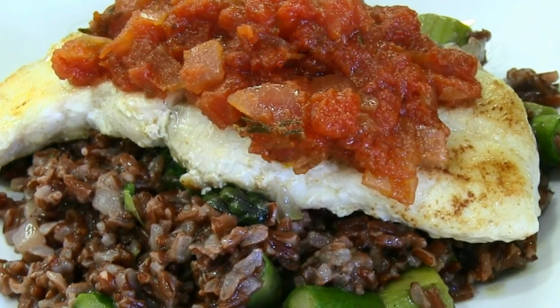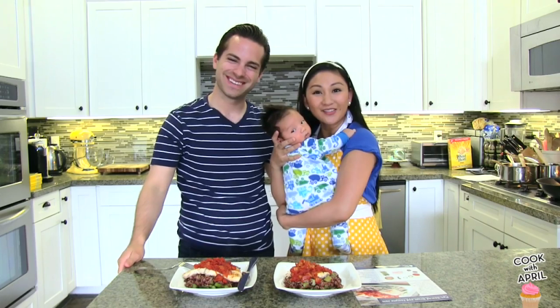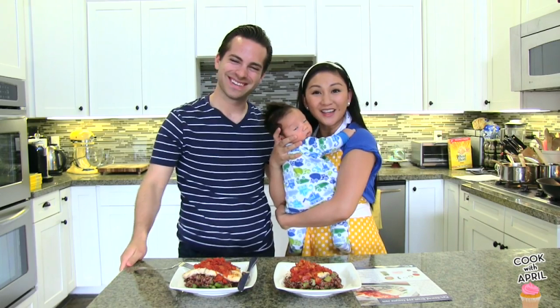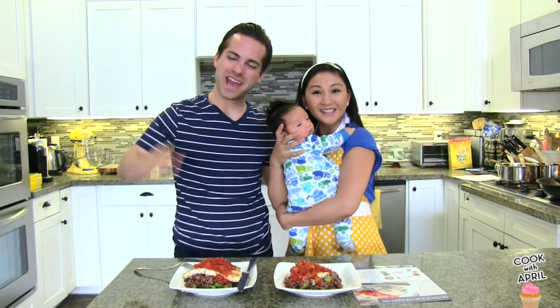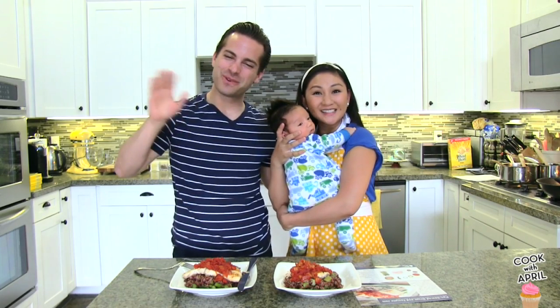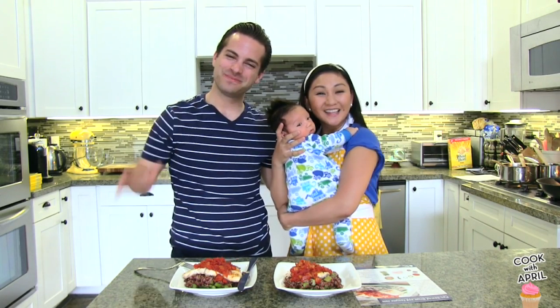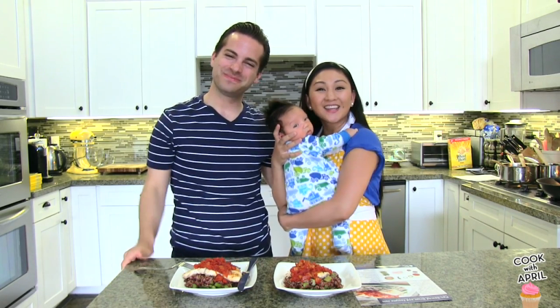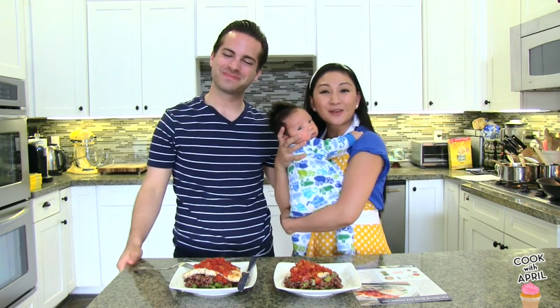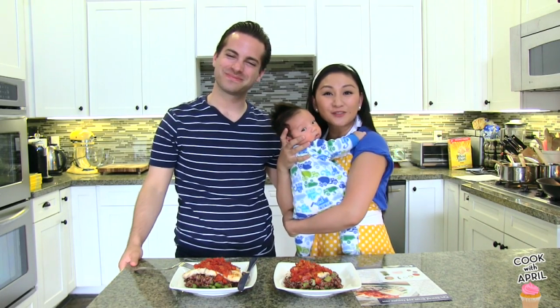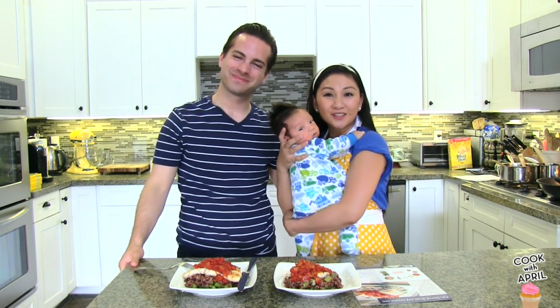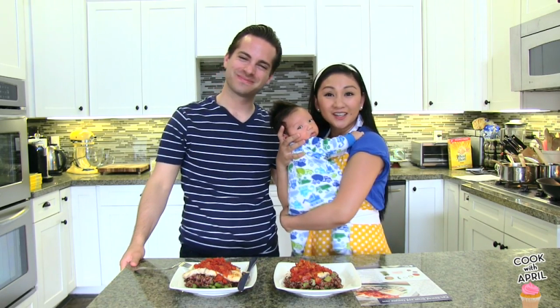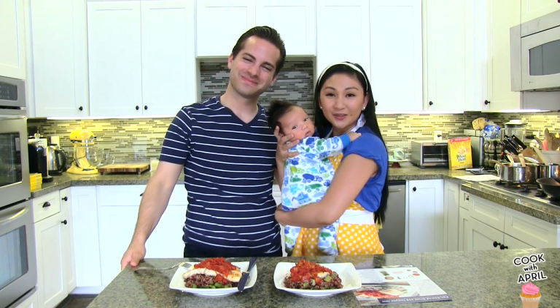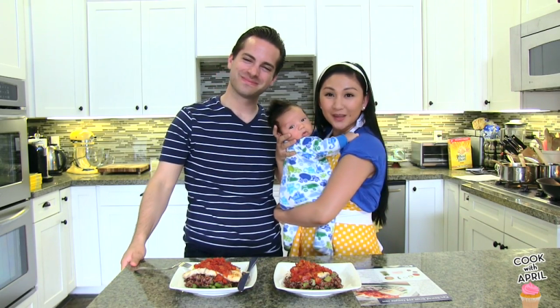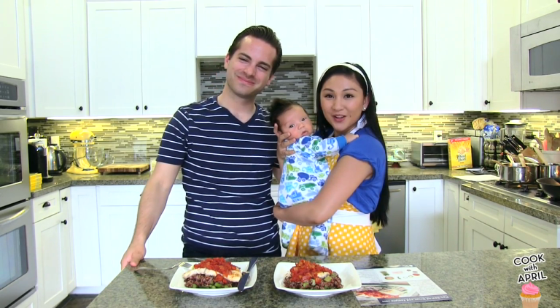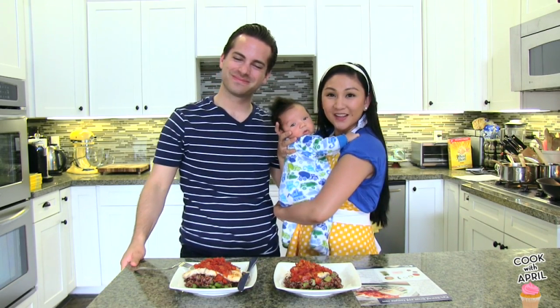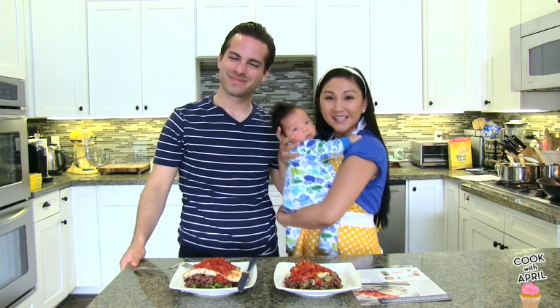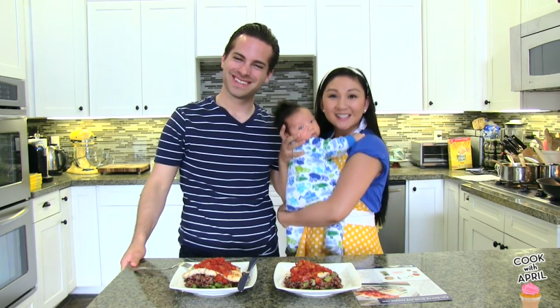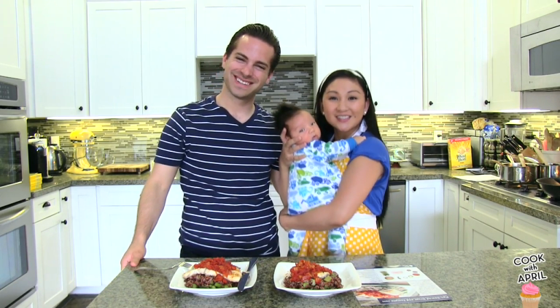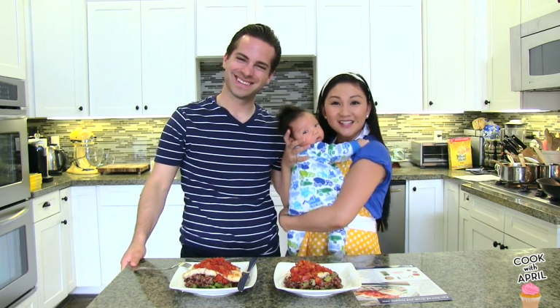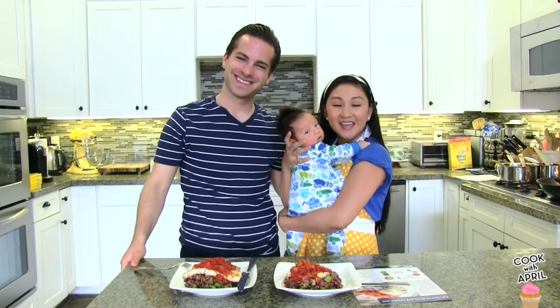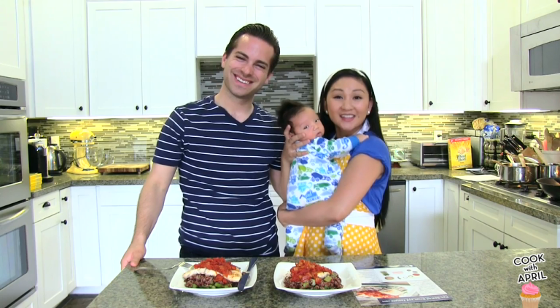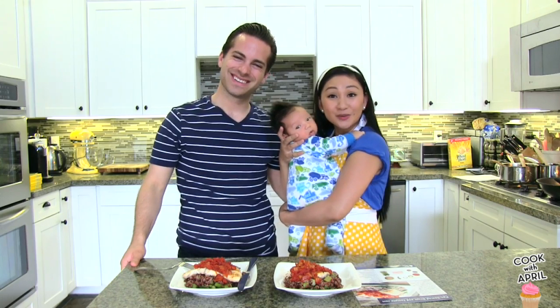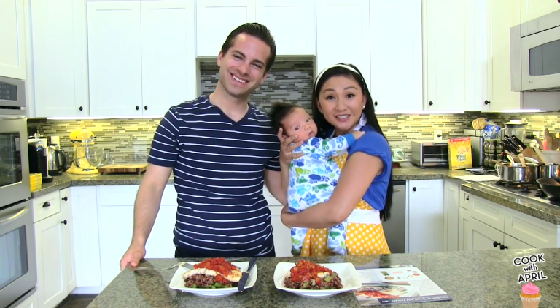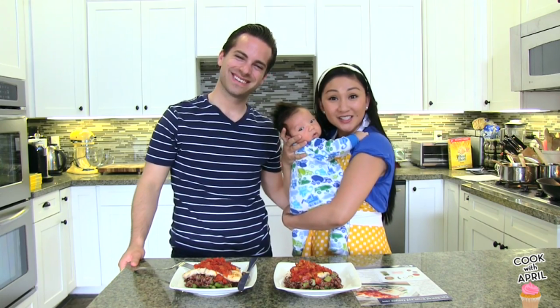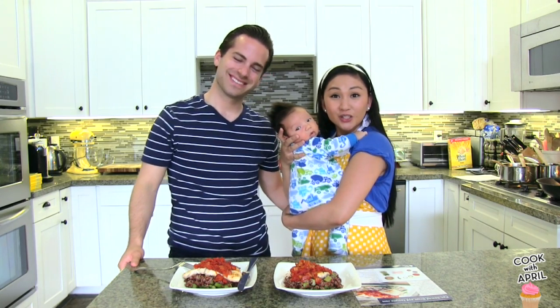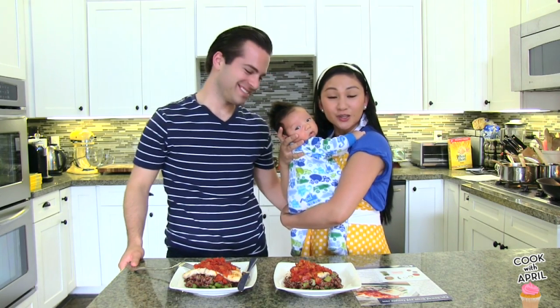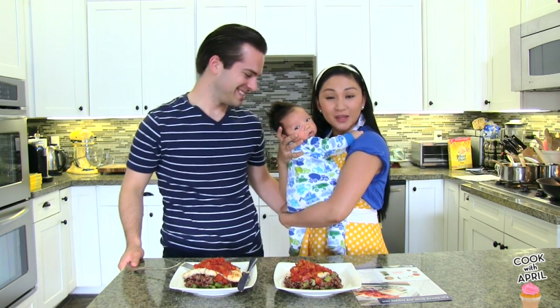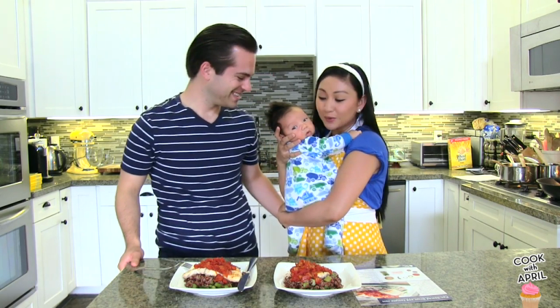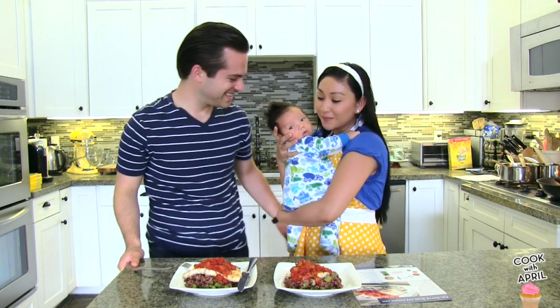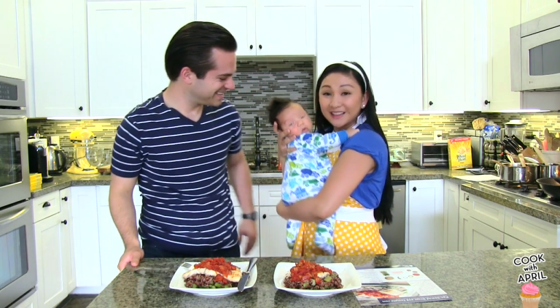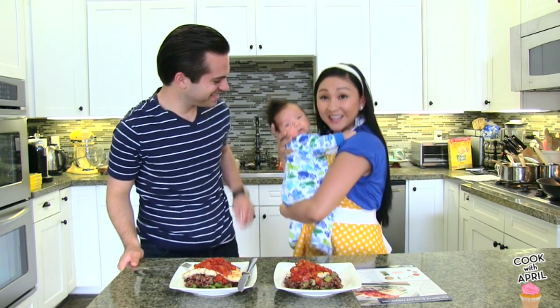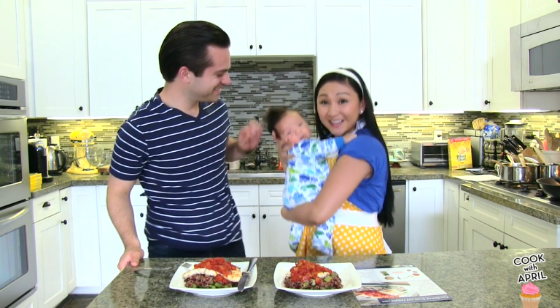Hi friends! Hey everyone! Thank you so much for tuning in on Cook with April on Tasty Tuesday. And the new addition to Cook with April would be Liam!